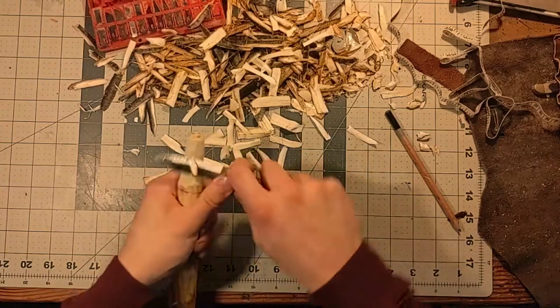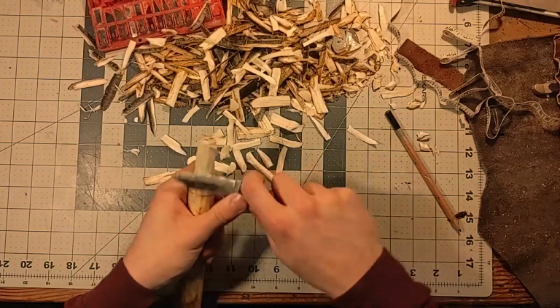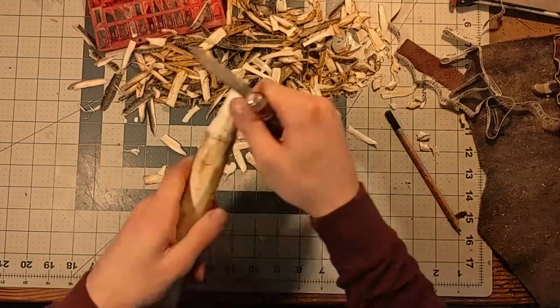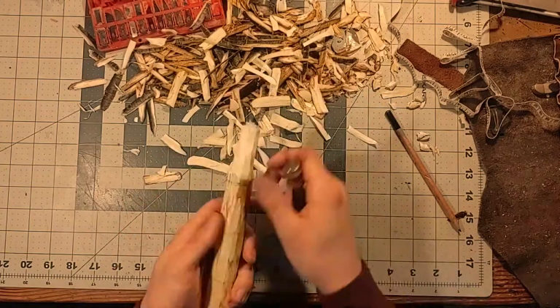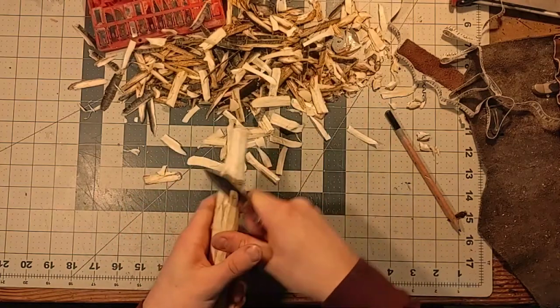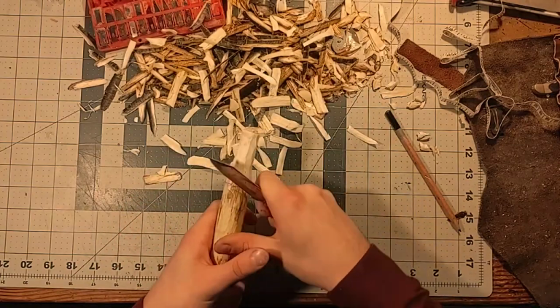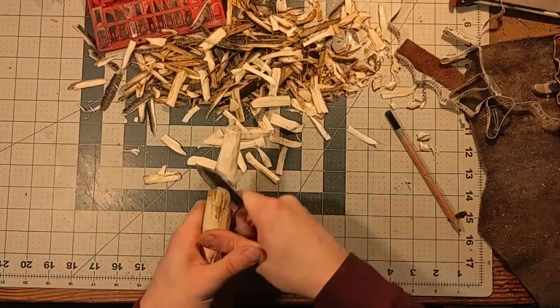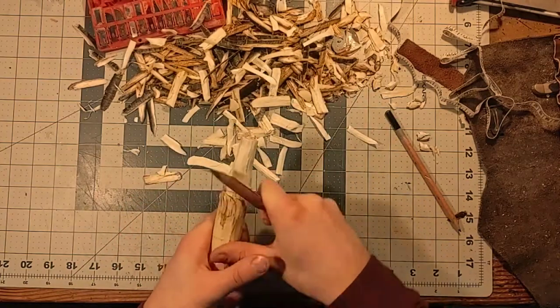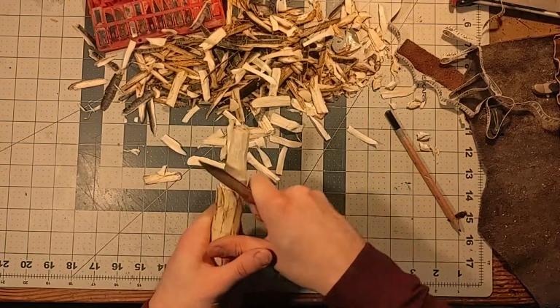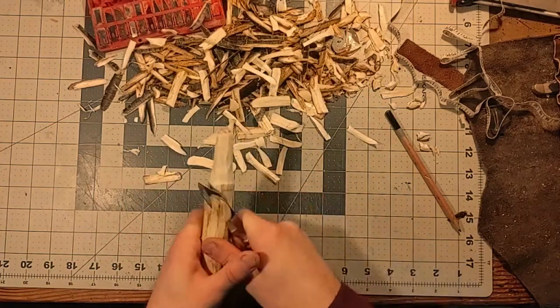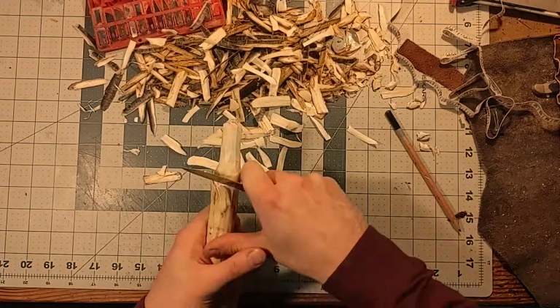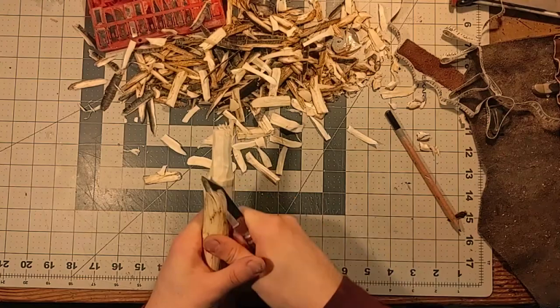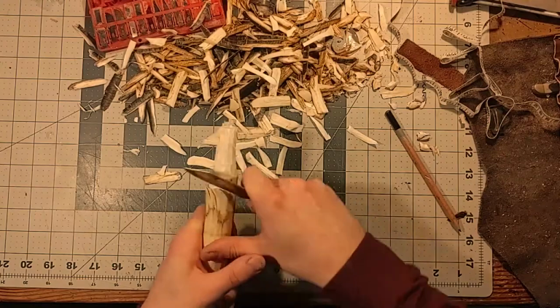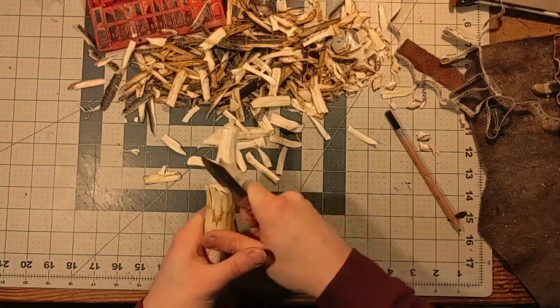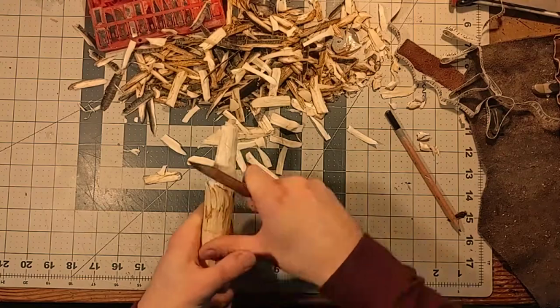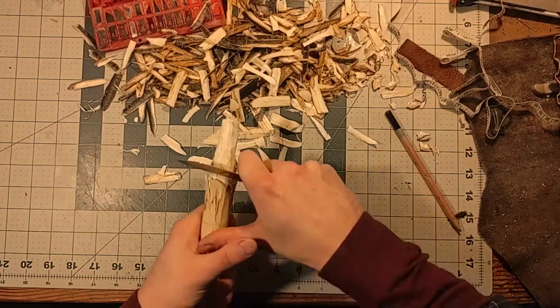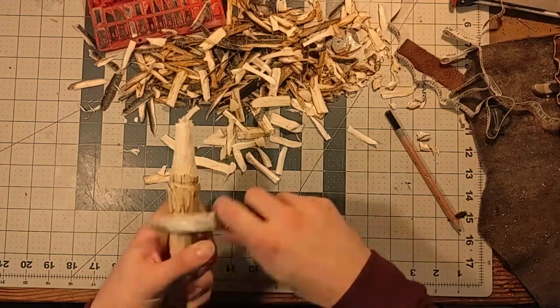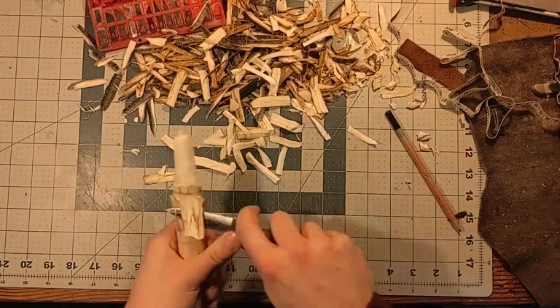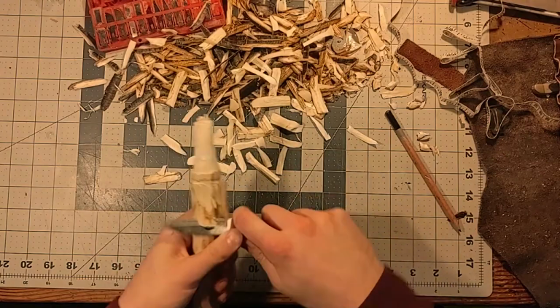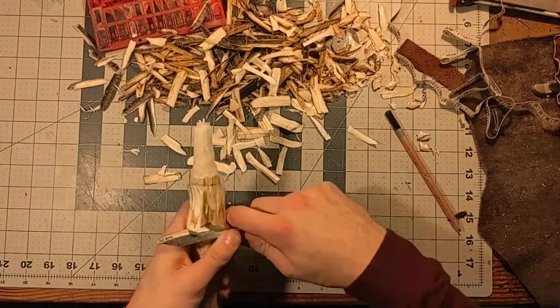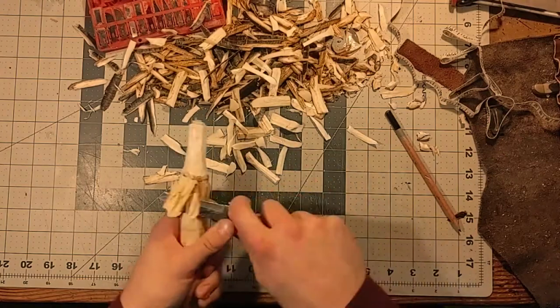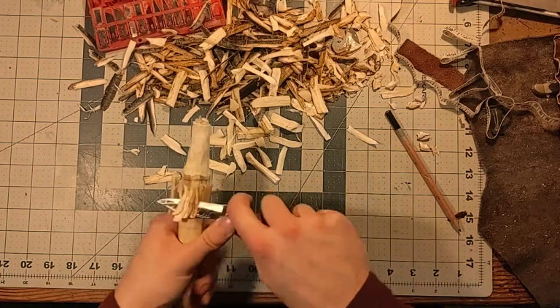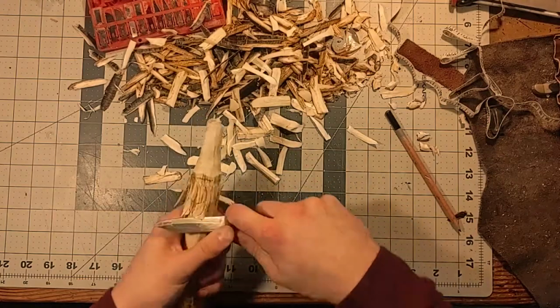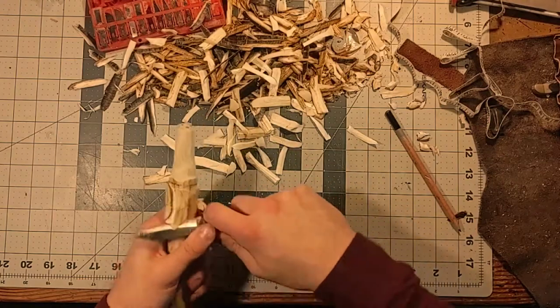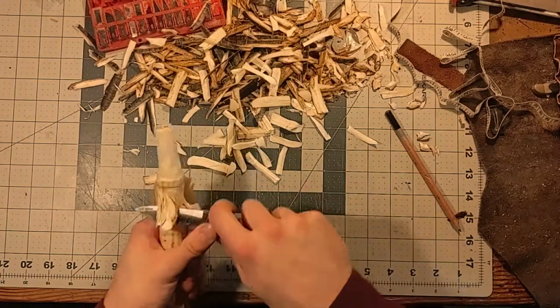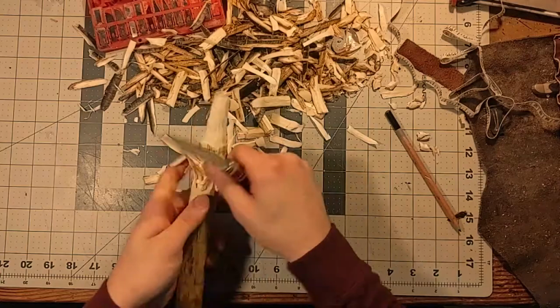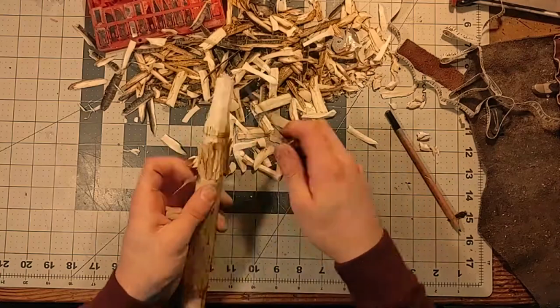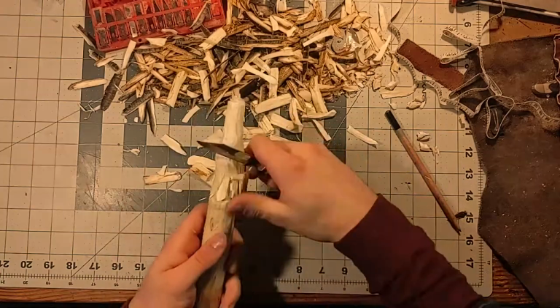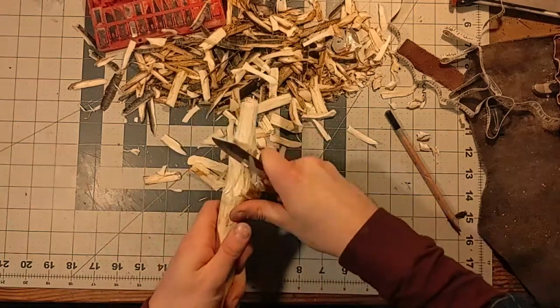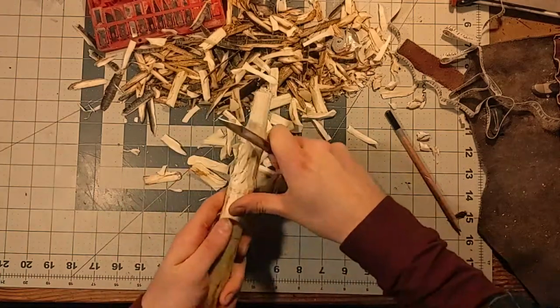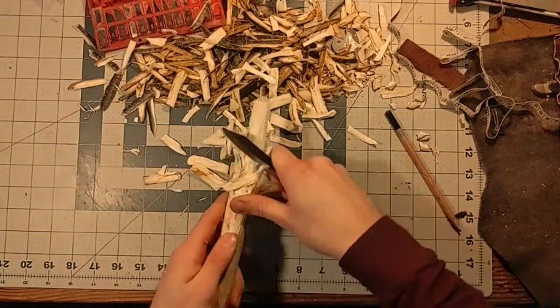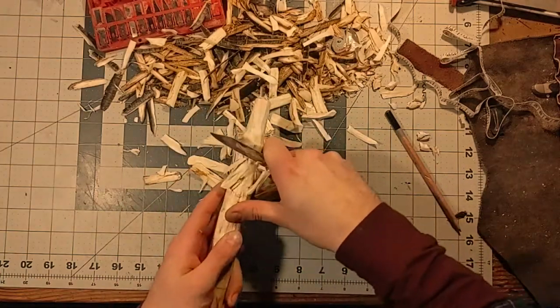I use two different strokes while I'm carving this. I use one stroke that is coming towards my hand, and then also the one that is going away, and that's how I cut out that middle section. And yes, I have cut myself many times.